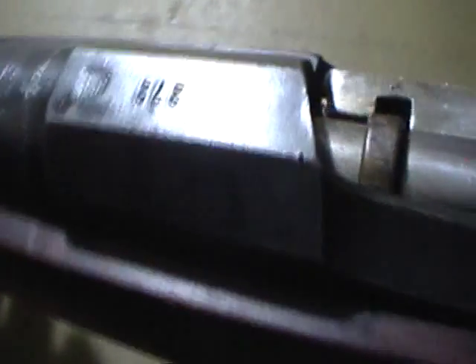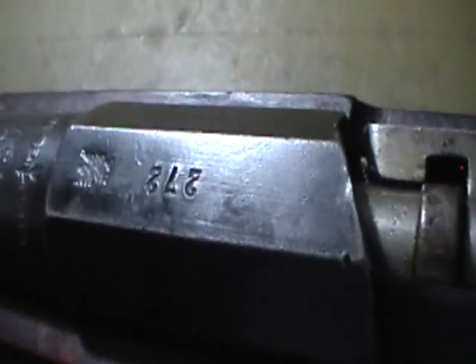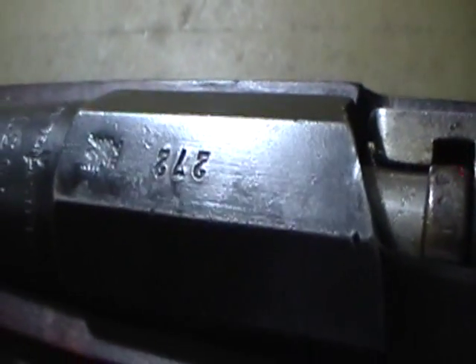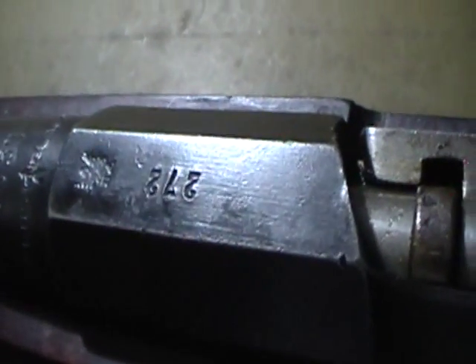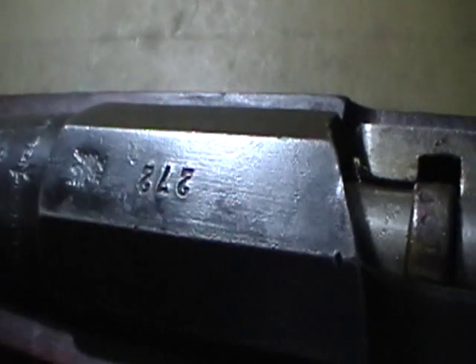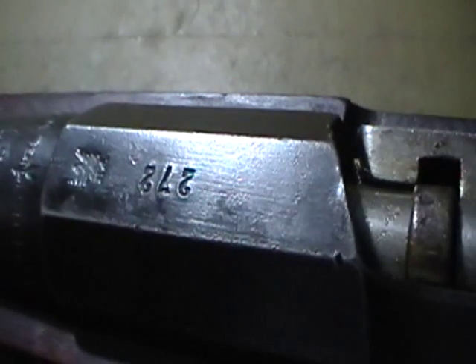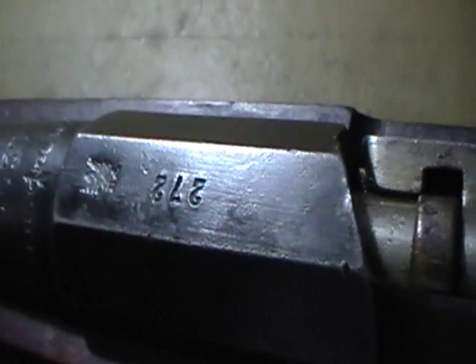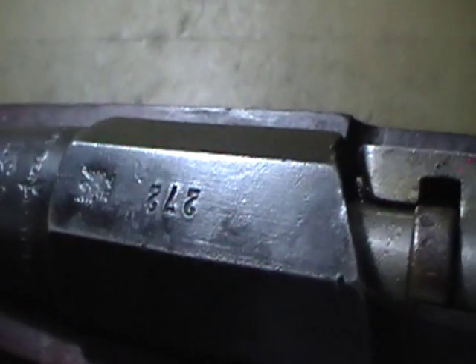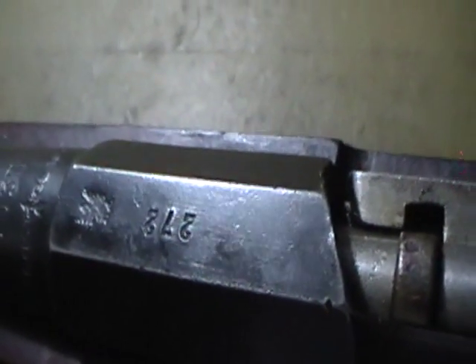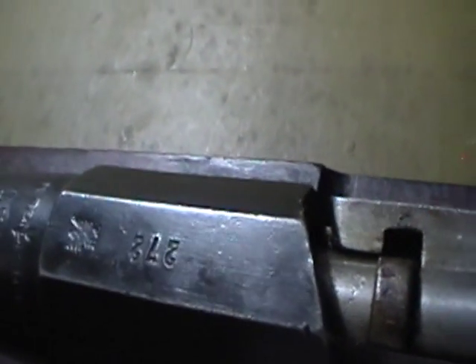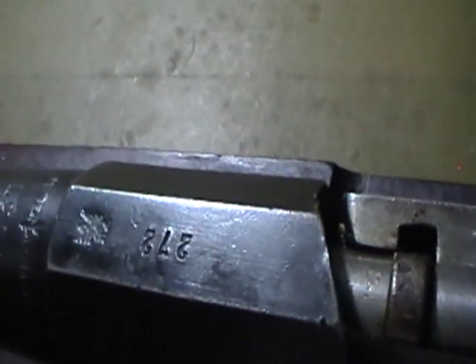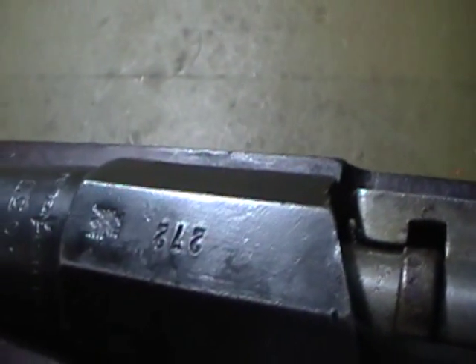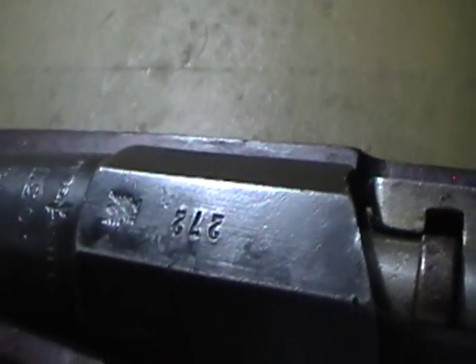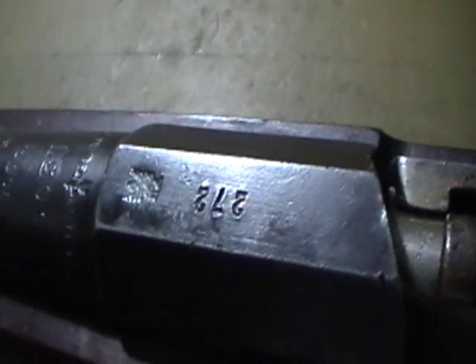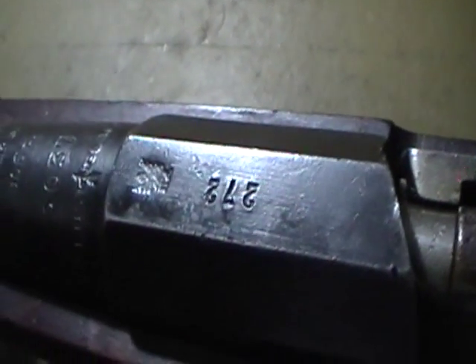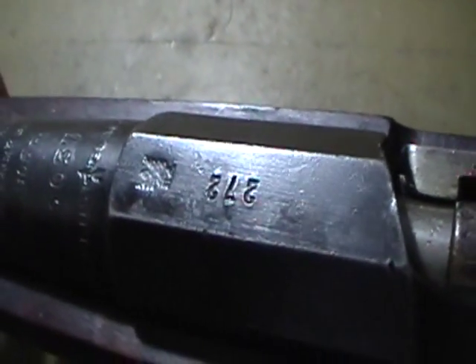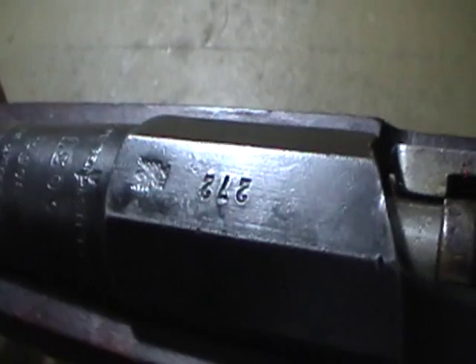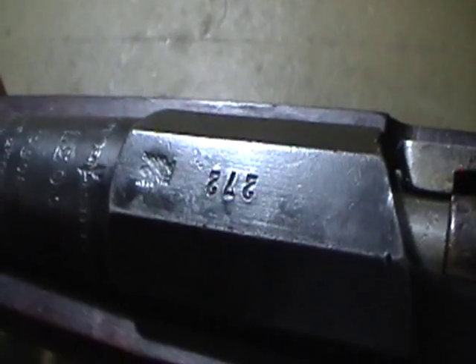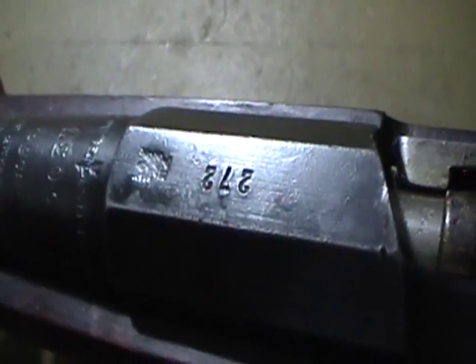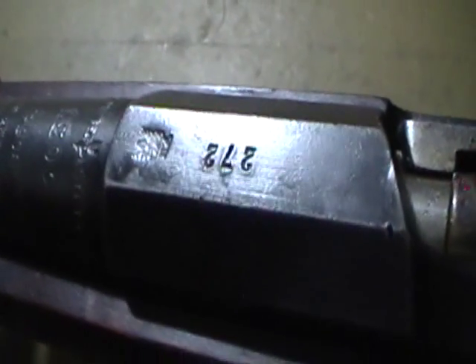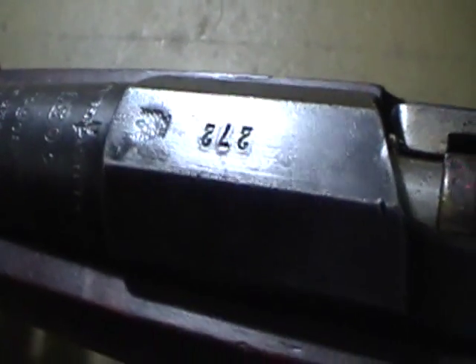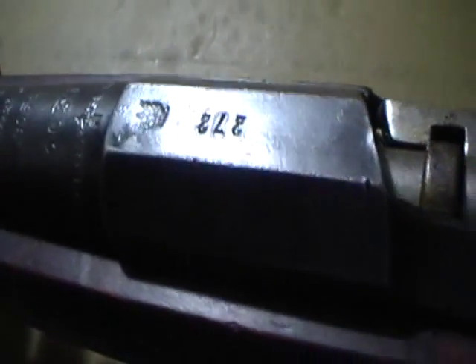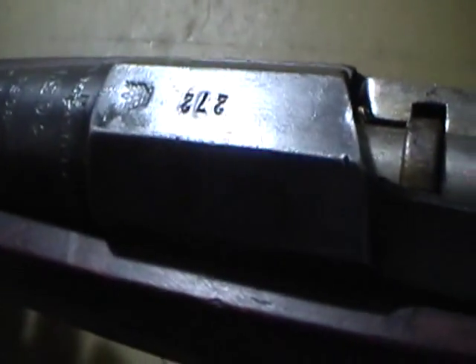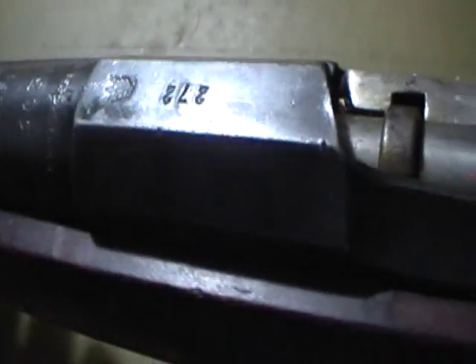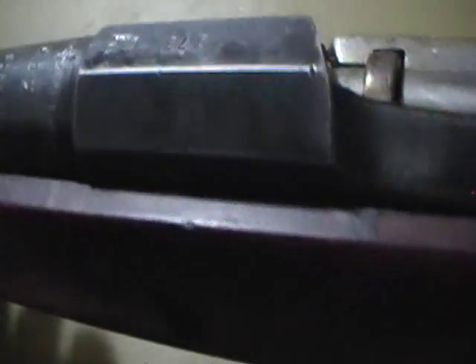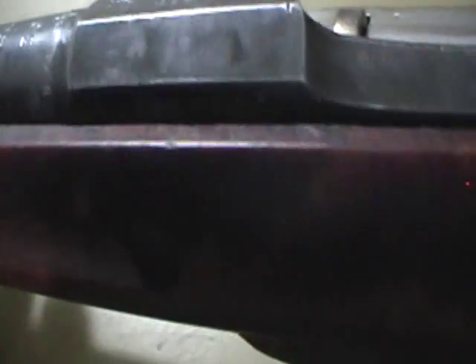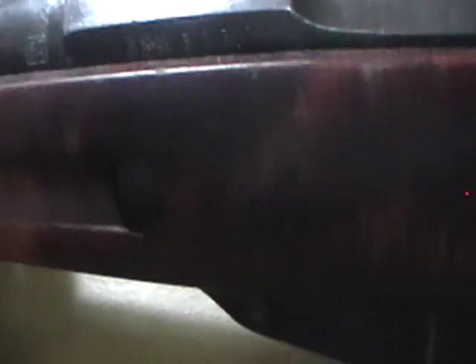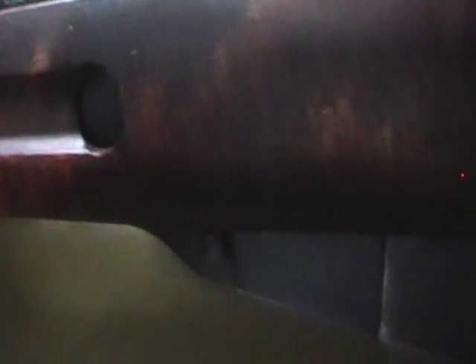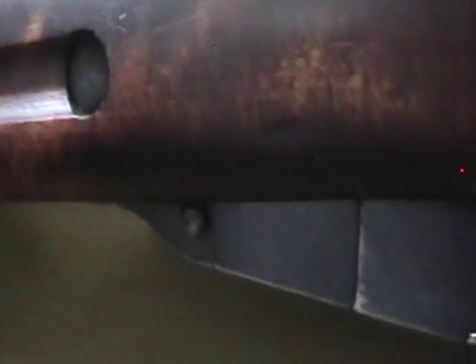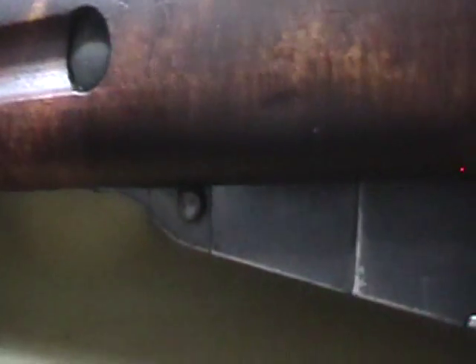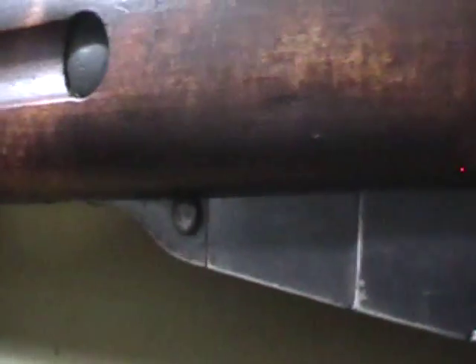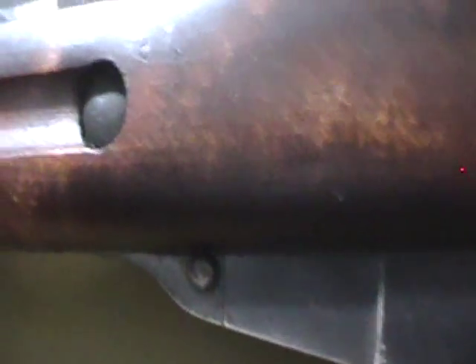There's an interesting '272' marked on the top receiver flat — a possible German marking of some sort. Maybe it was captured during the war. Hard to say.